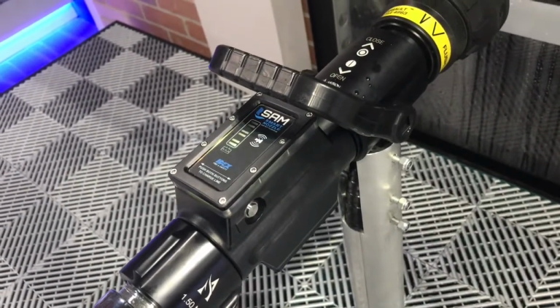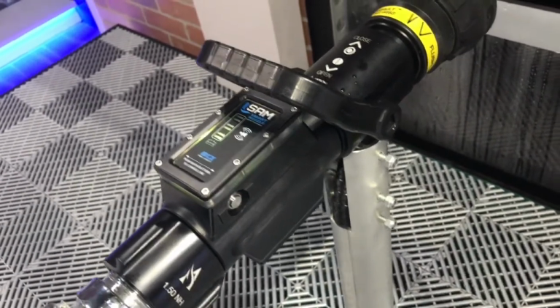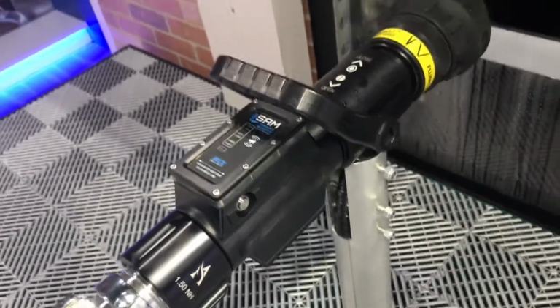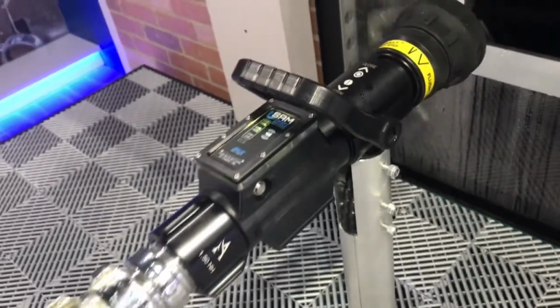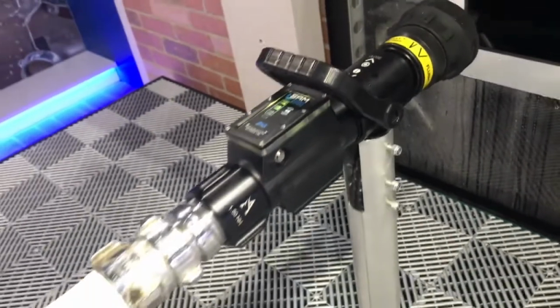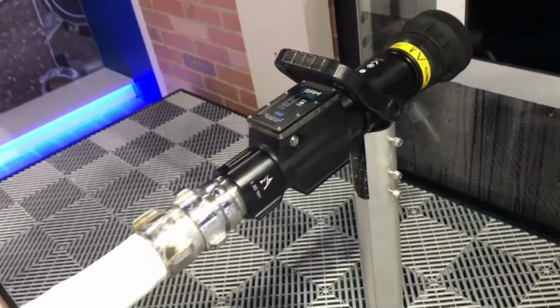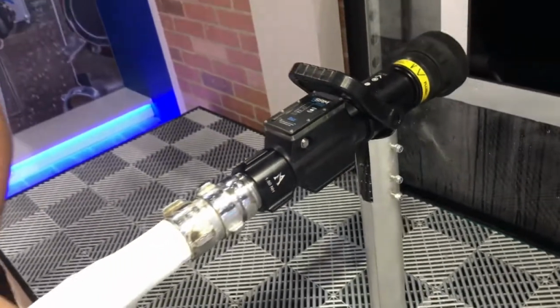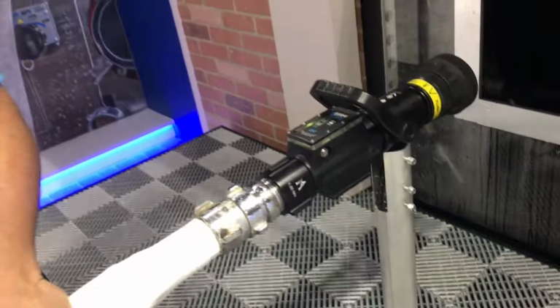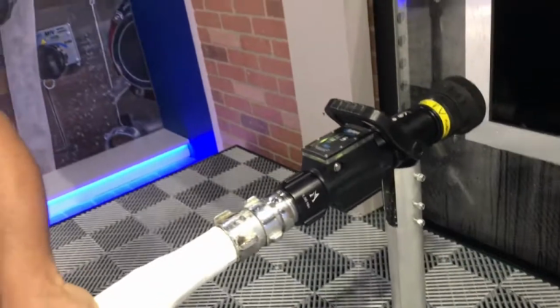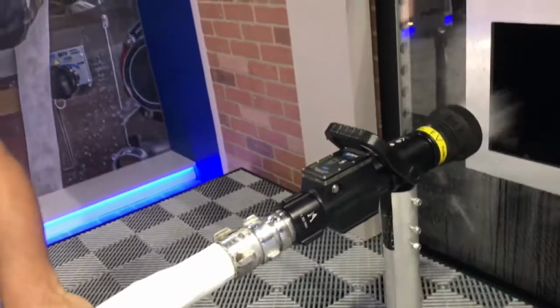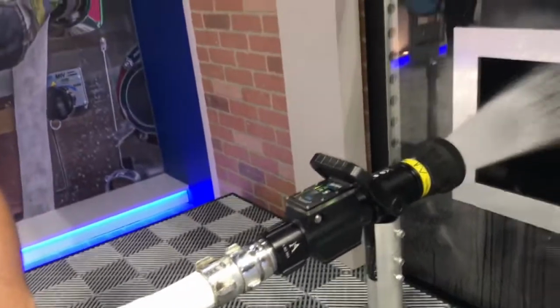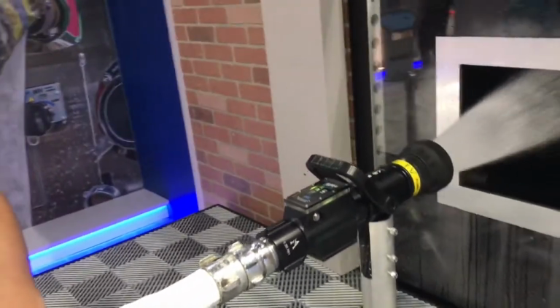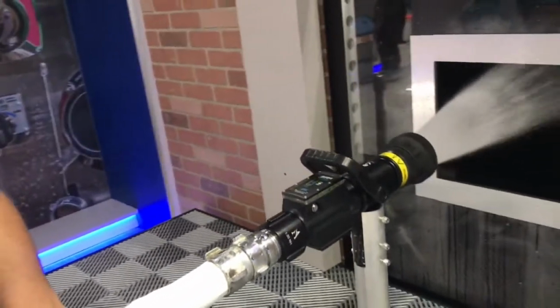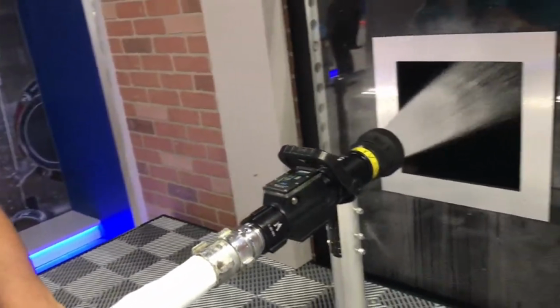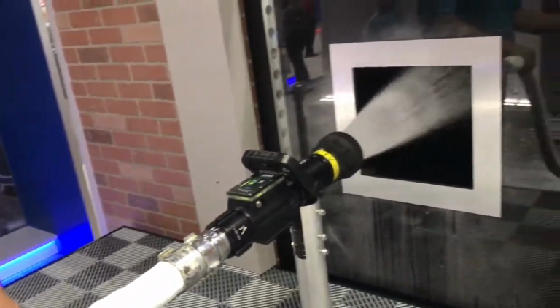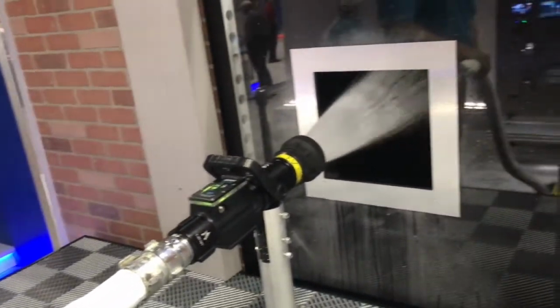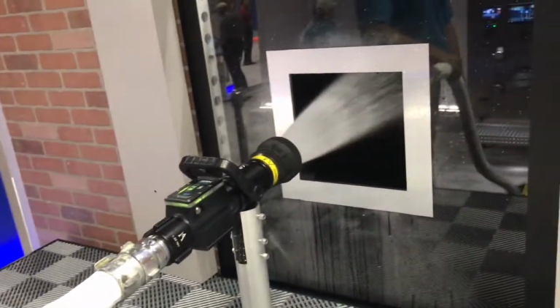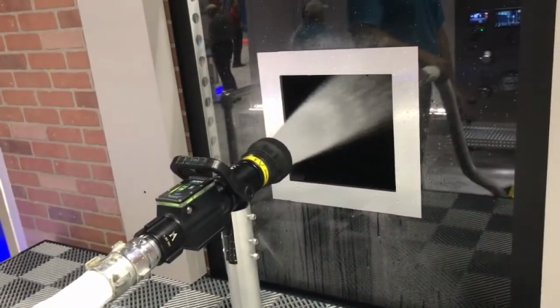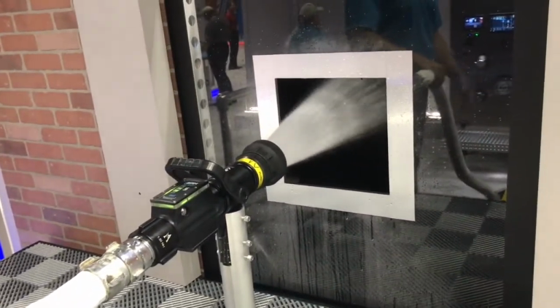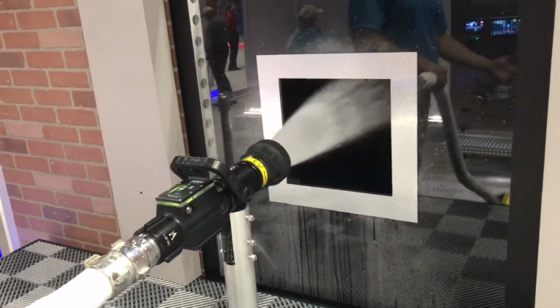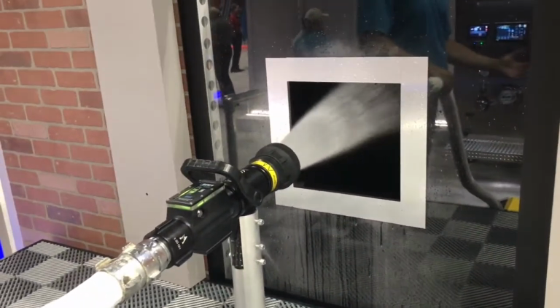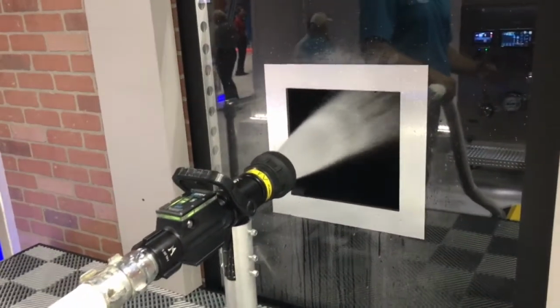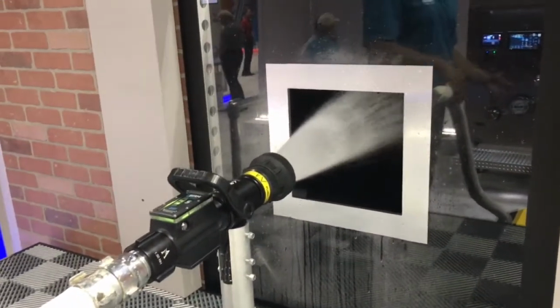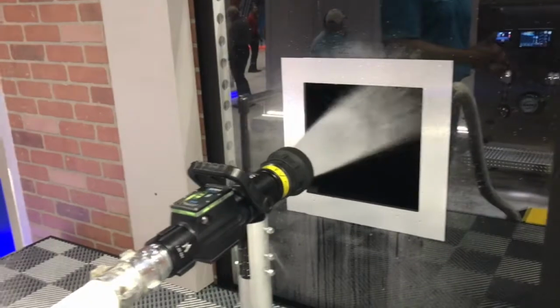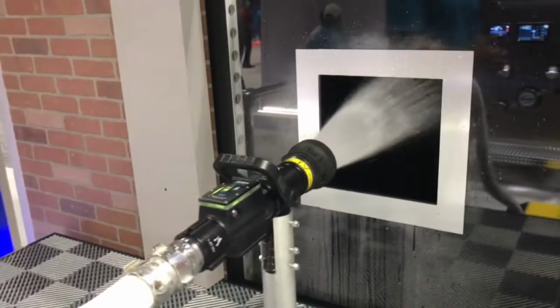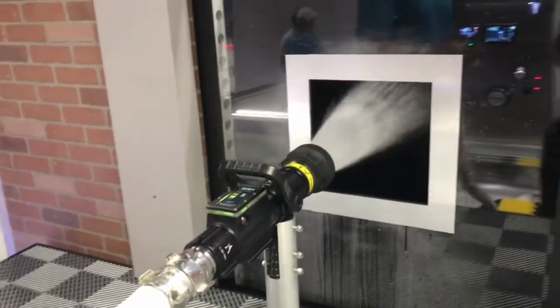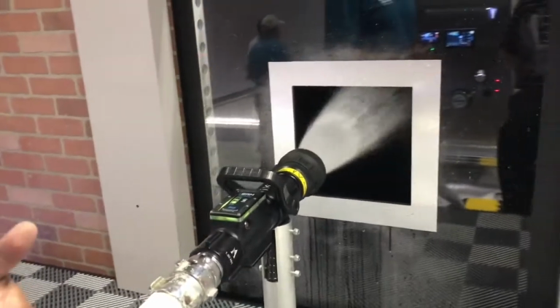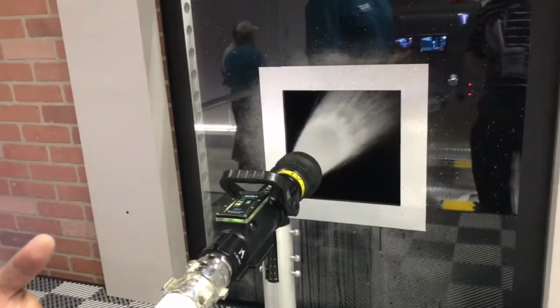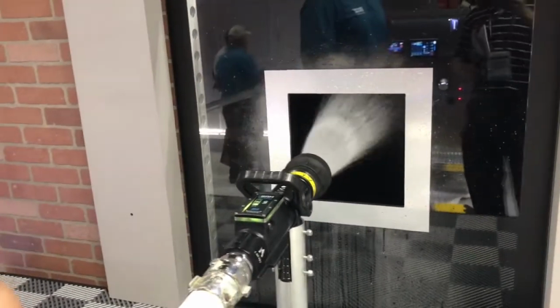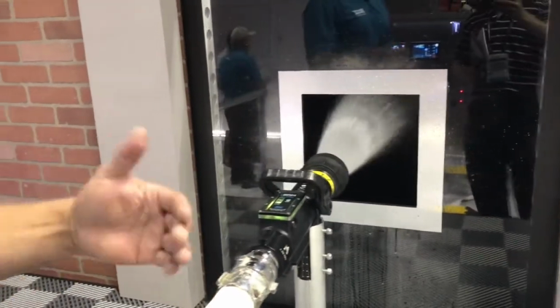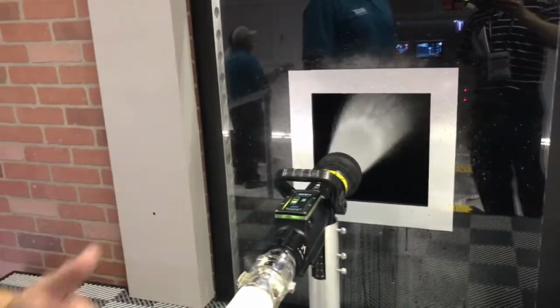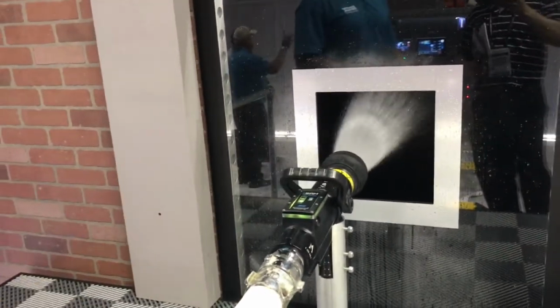The simulator takes a second for the water — there it goes. On the fire ground, it's pretty similar. We're simulating the hose line charging smoothly; it doesn't just ram the water.